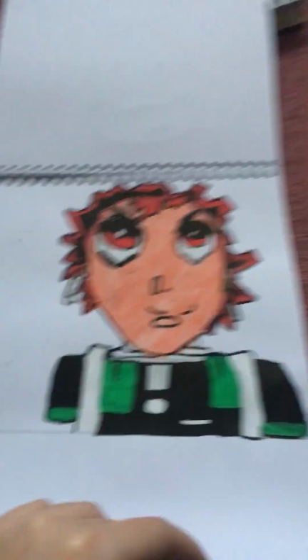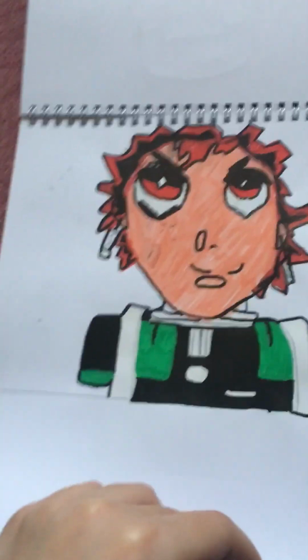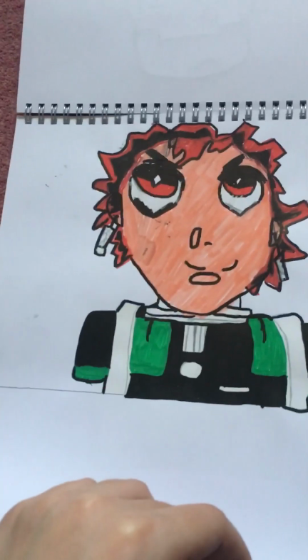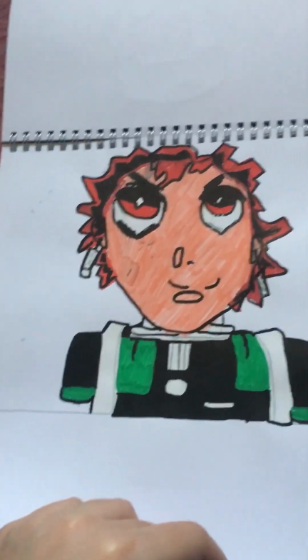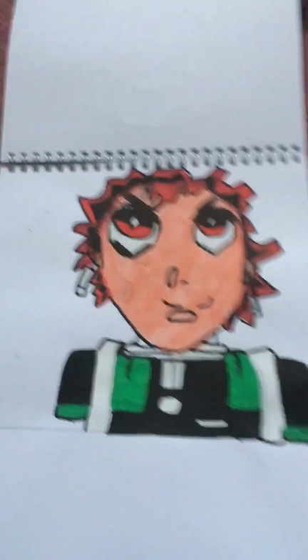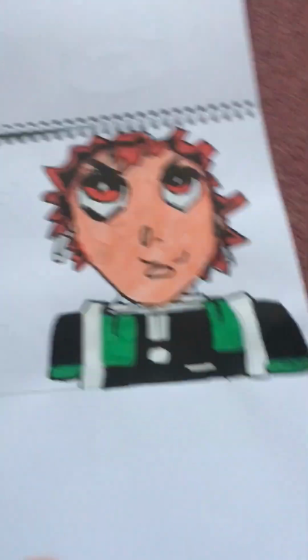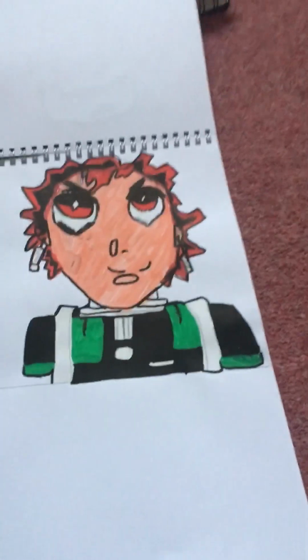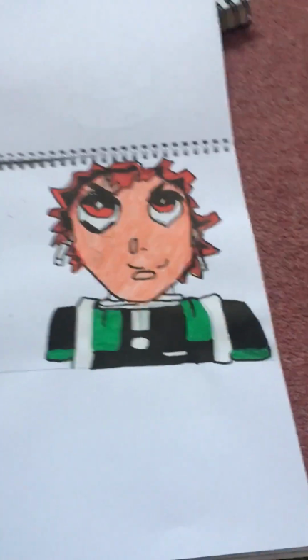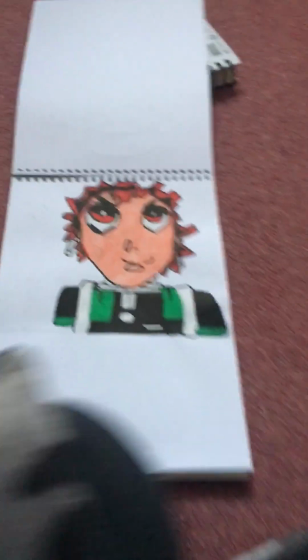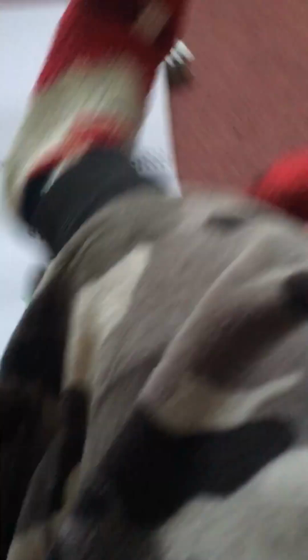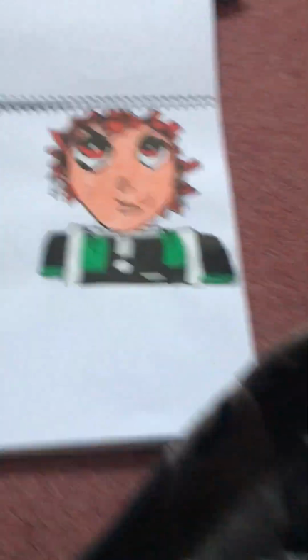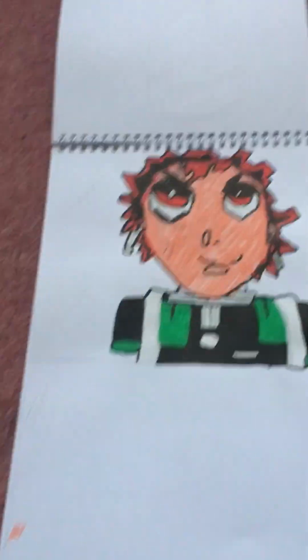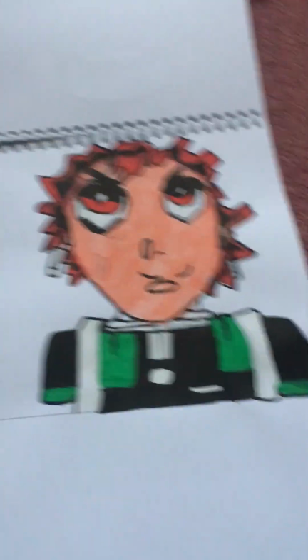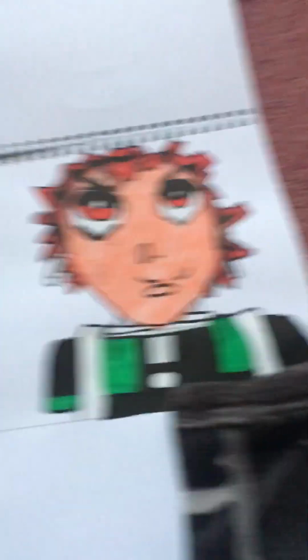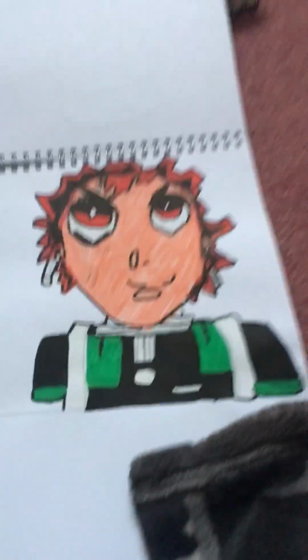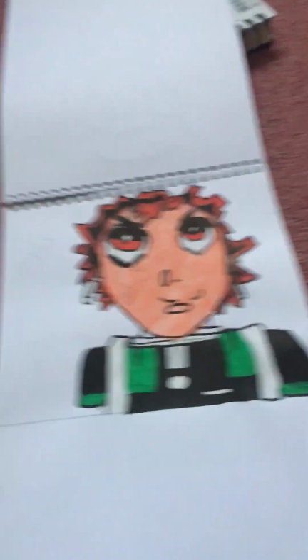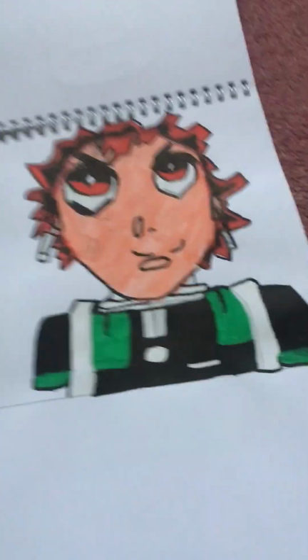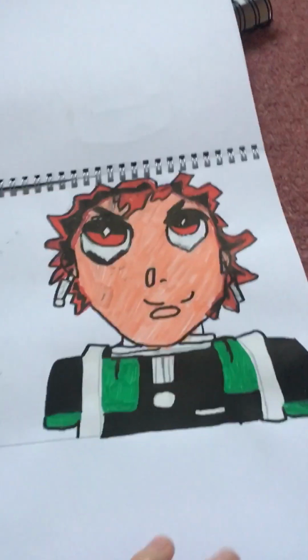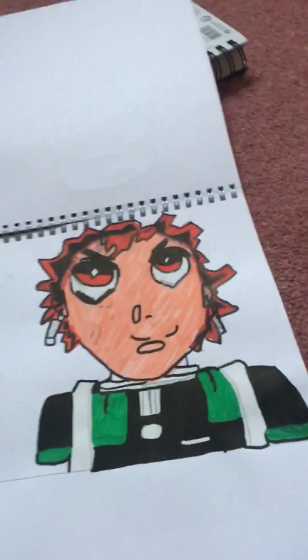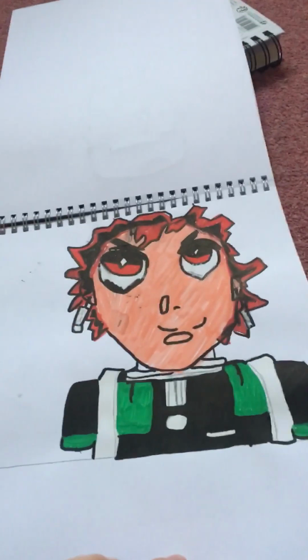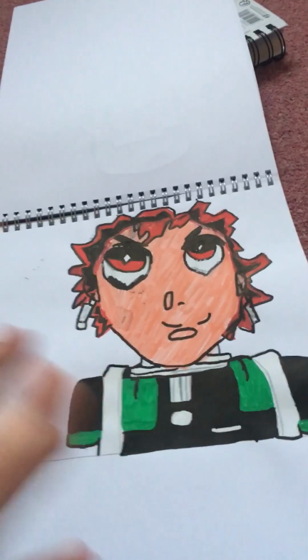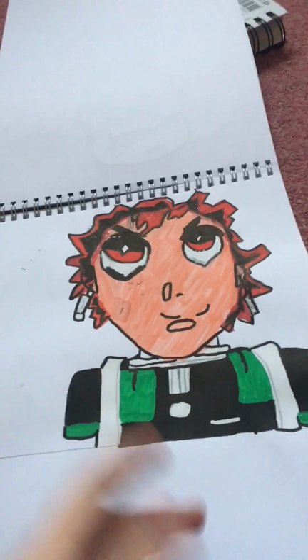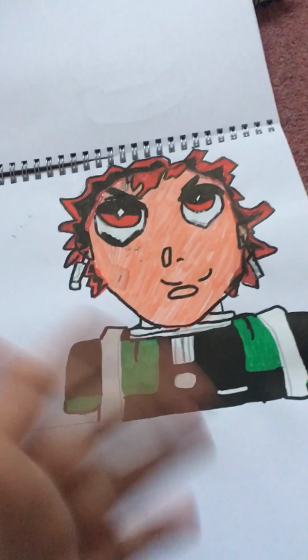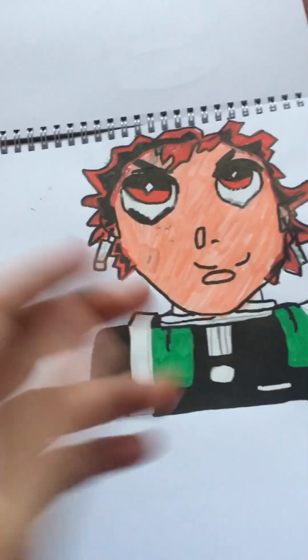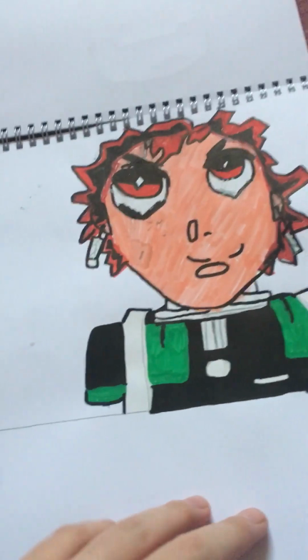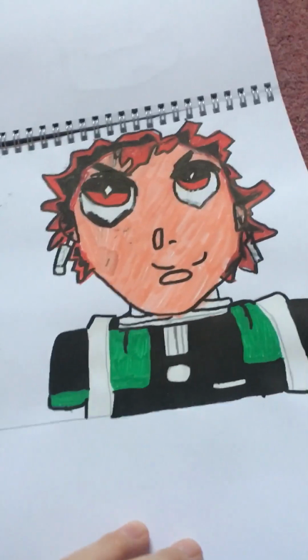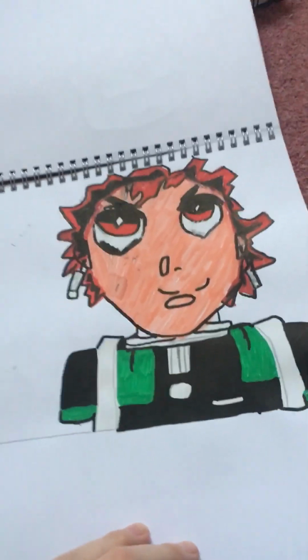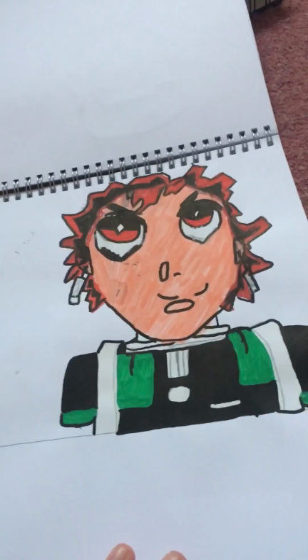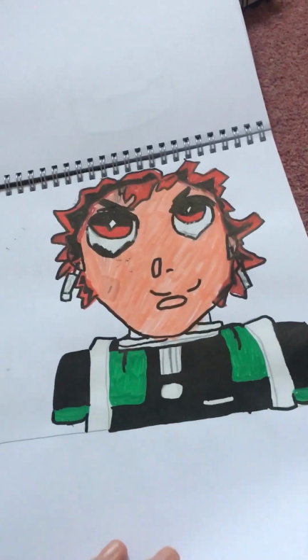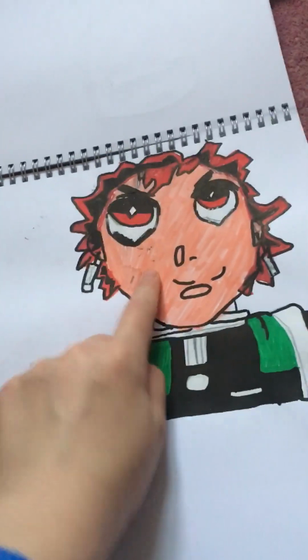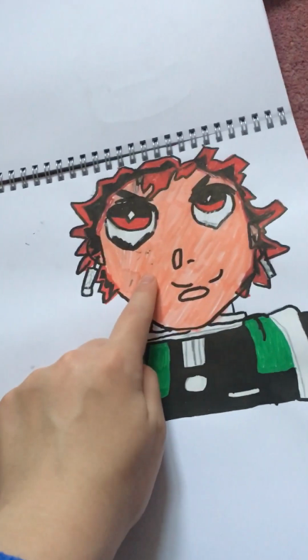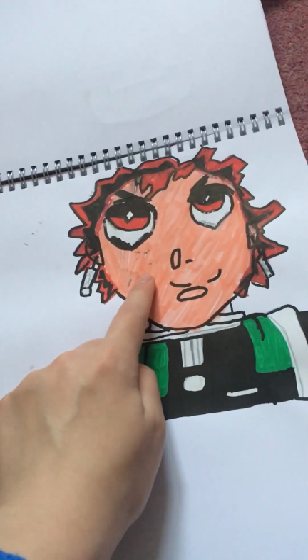This kind of looks like that guy from Demon Slayer, but I didn't make it look too much like him — the hair, I didn't really want it to look exactly like him.